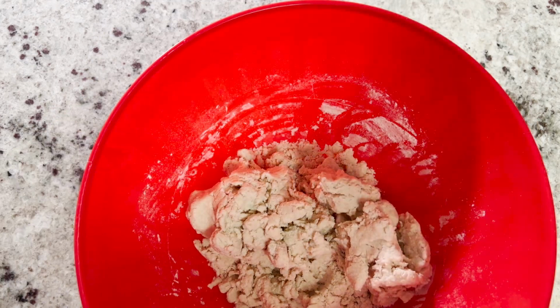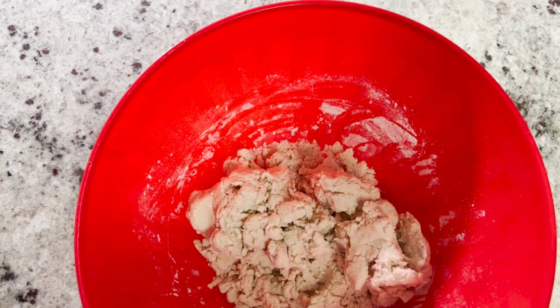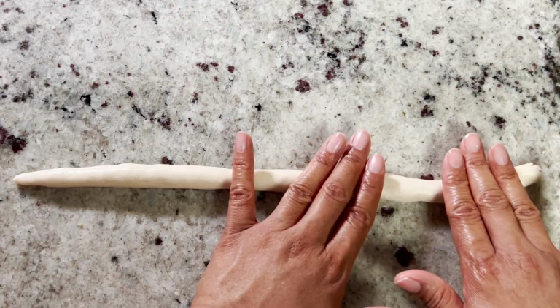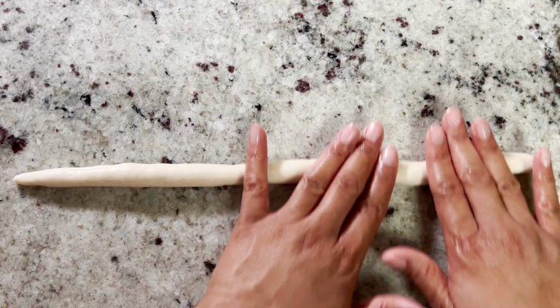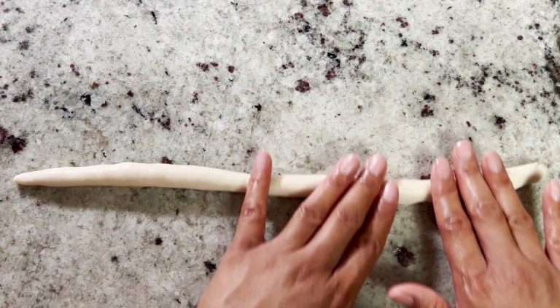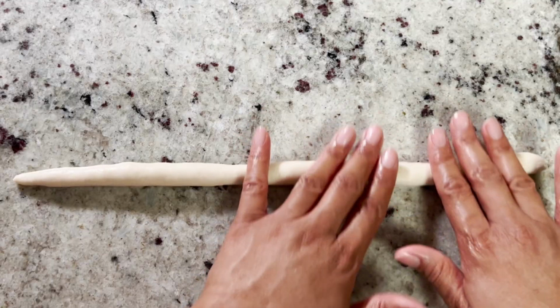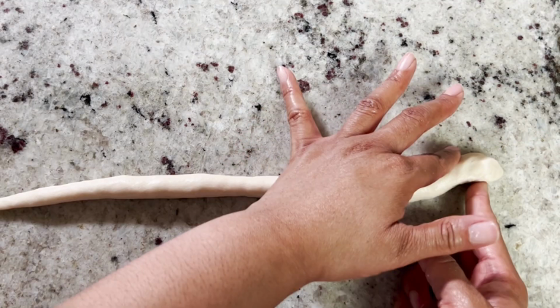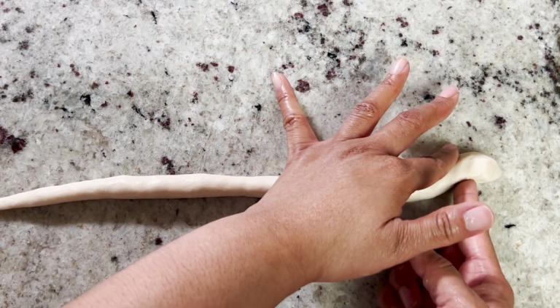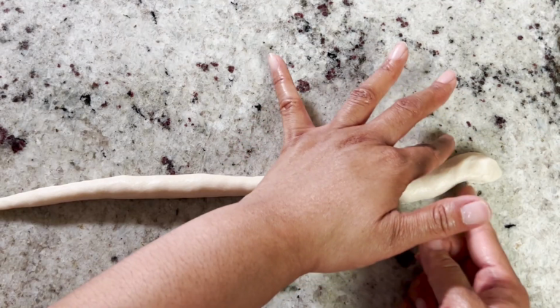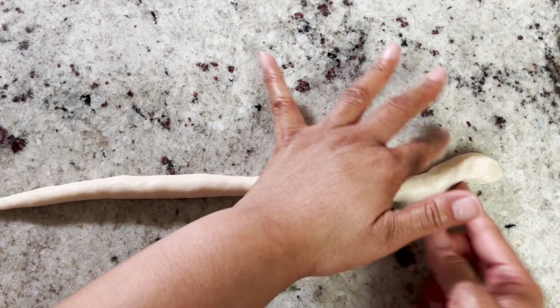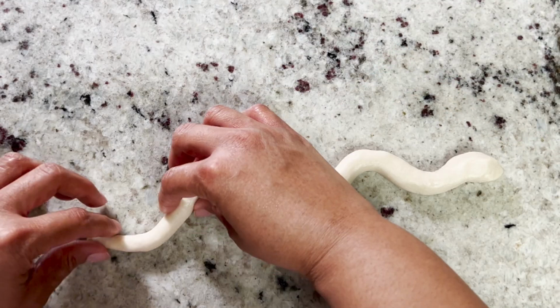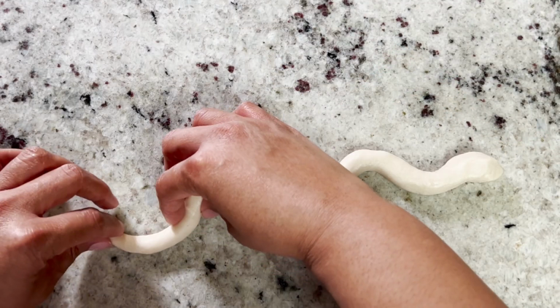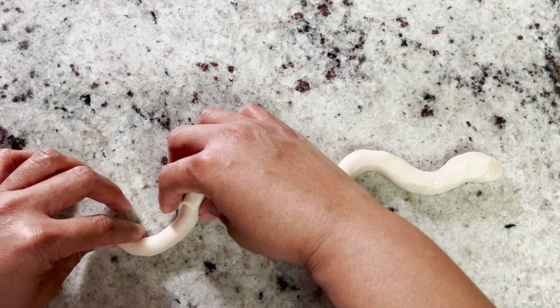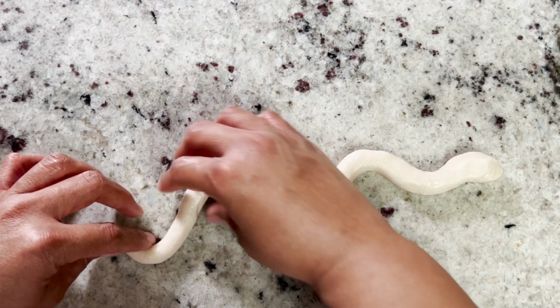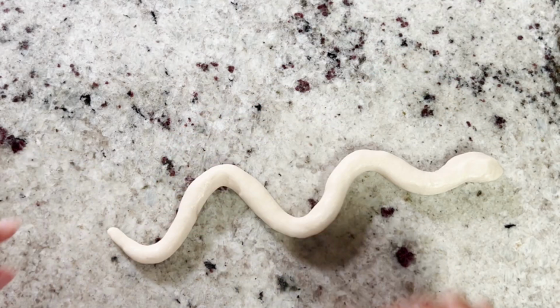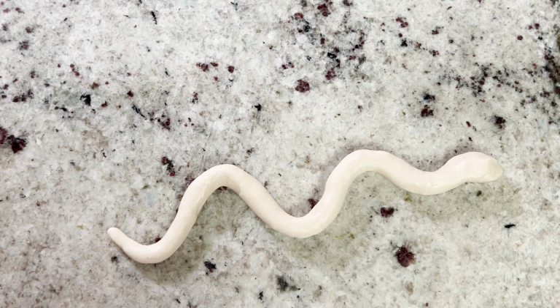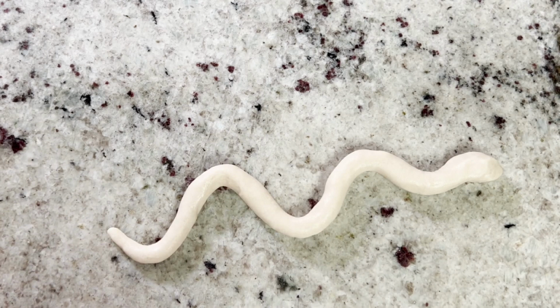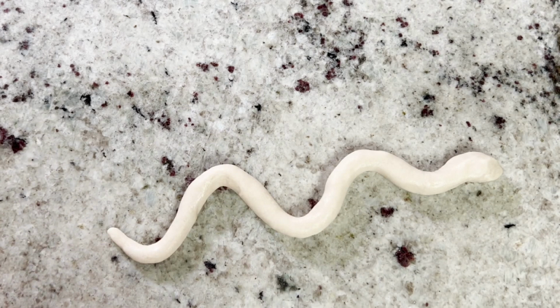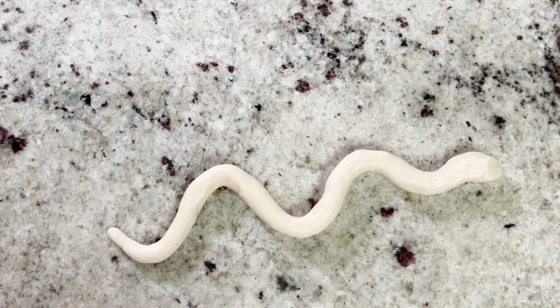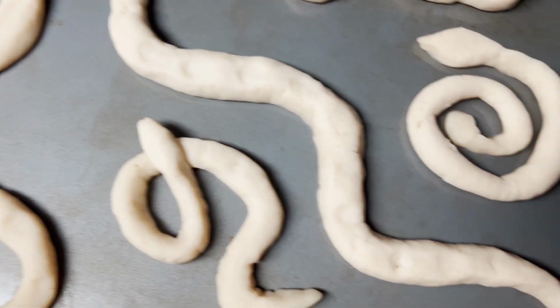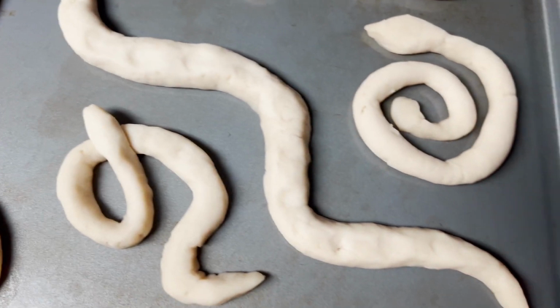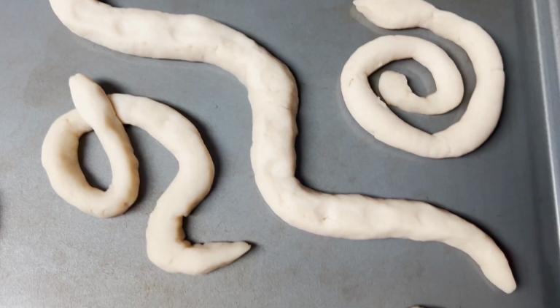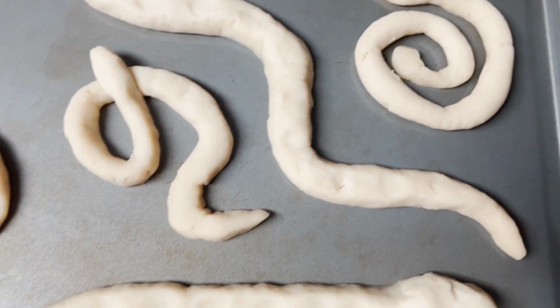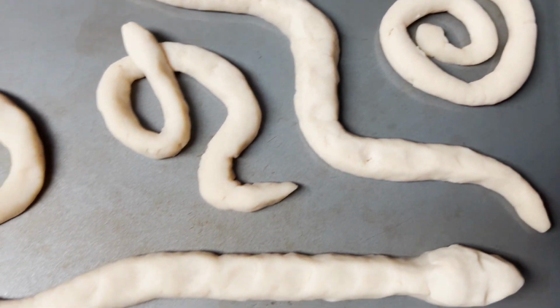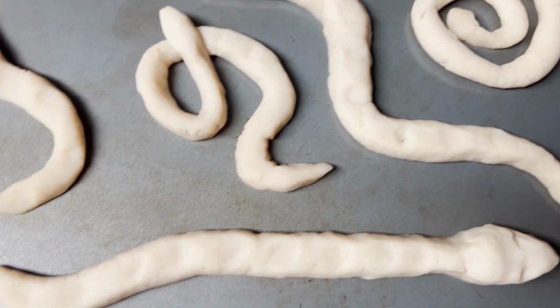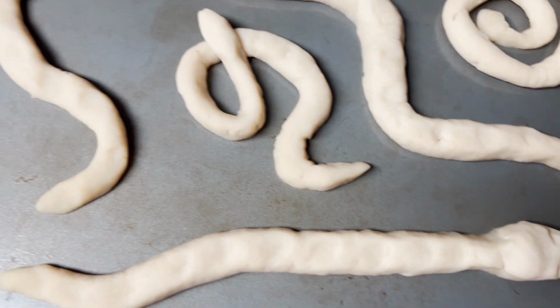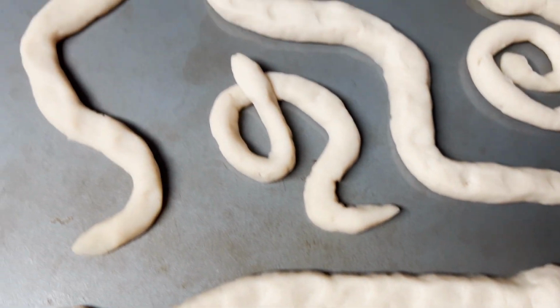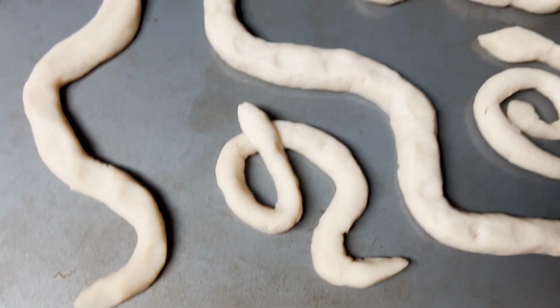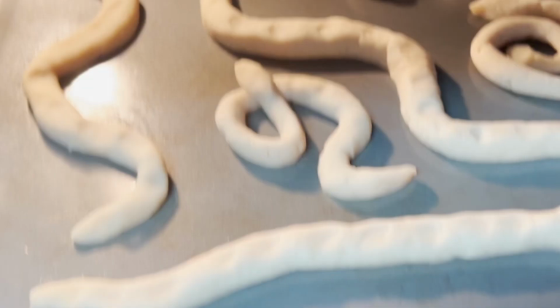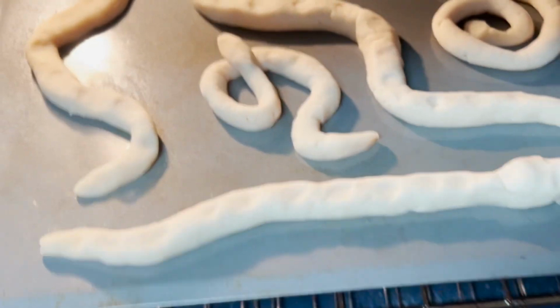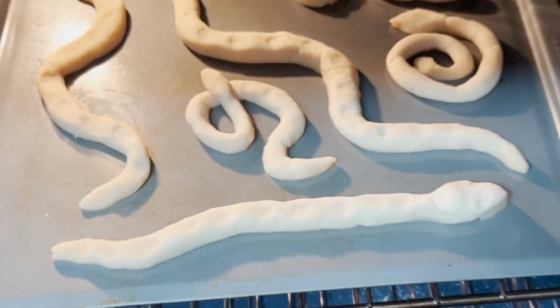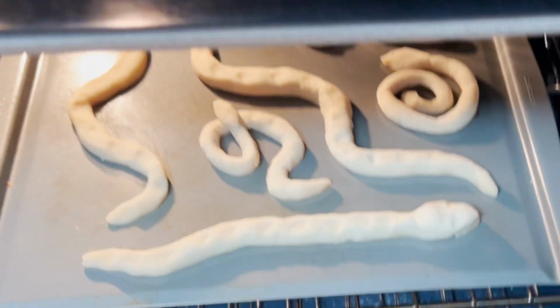Then you want to roll it out and shape your snakes. Once you're done, put it on a baking pan and cook it for three hours at 200 degrees.